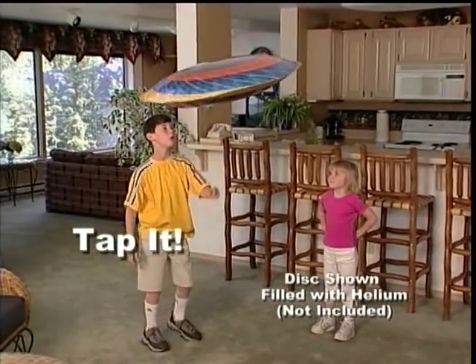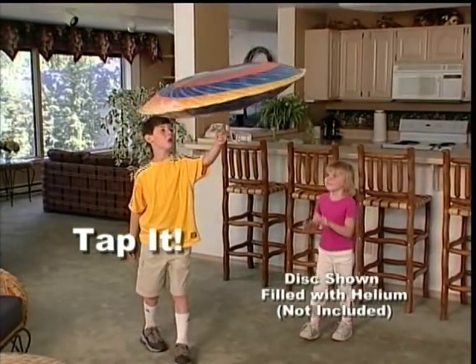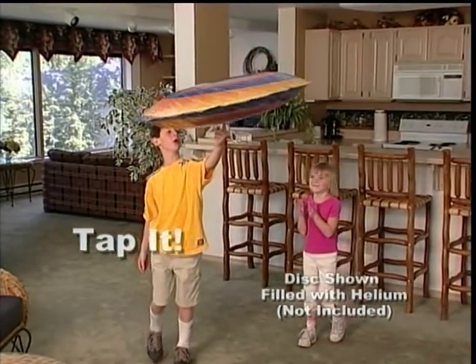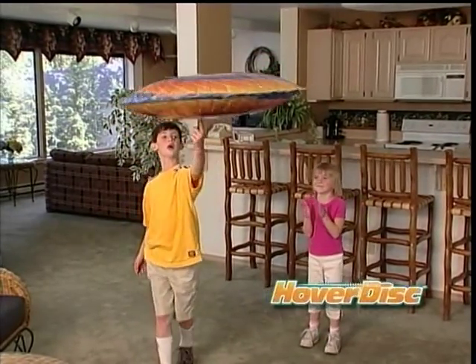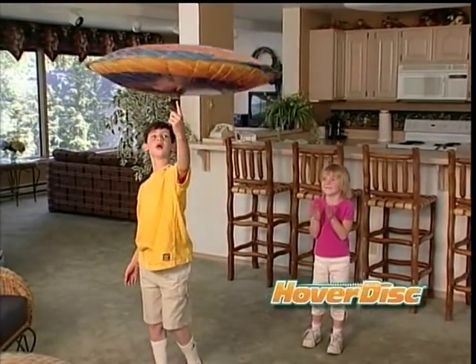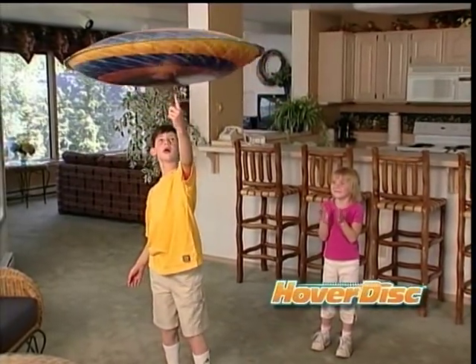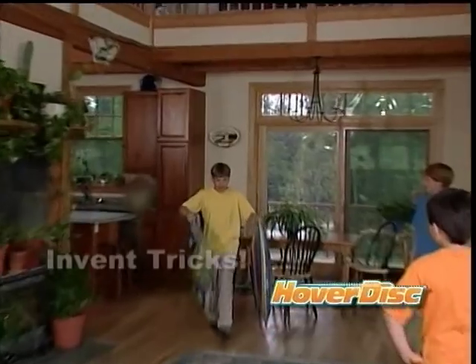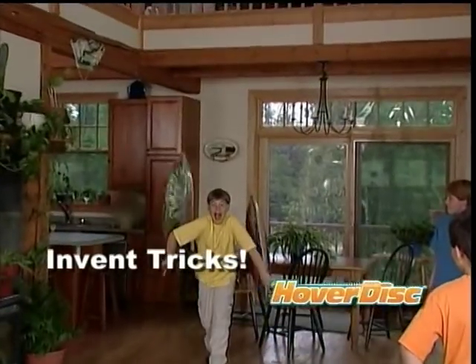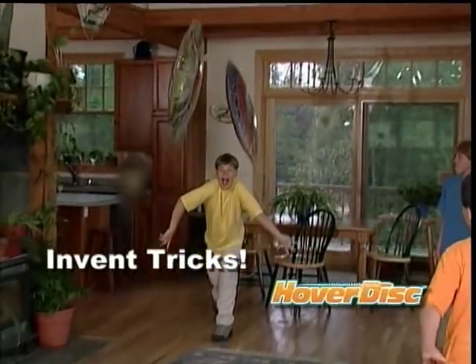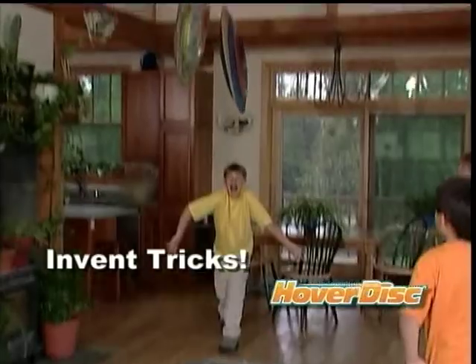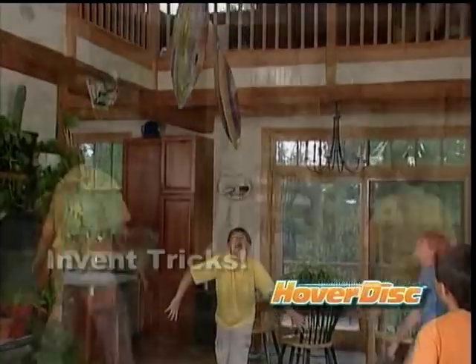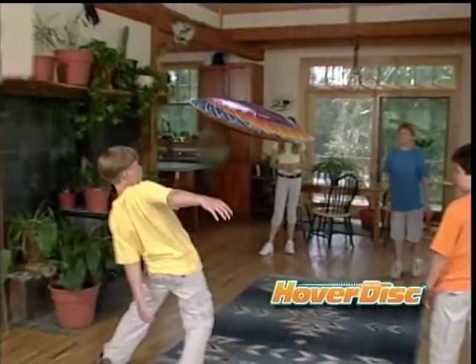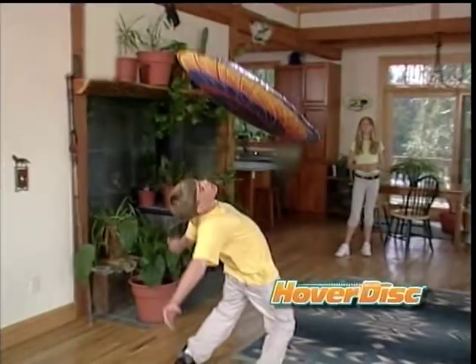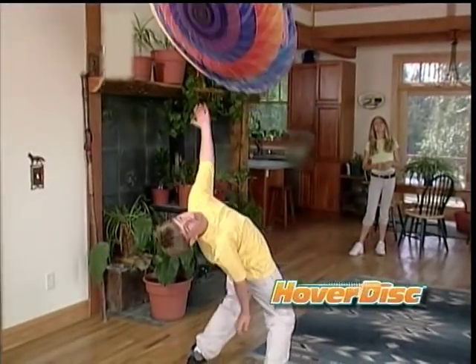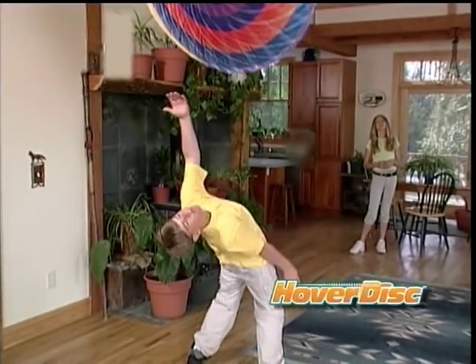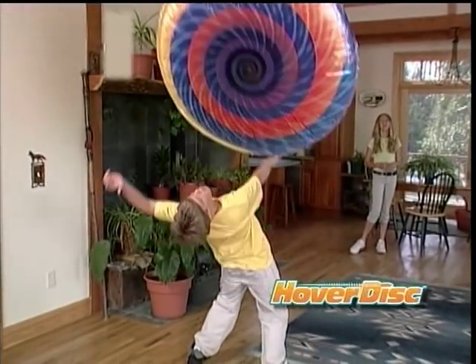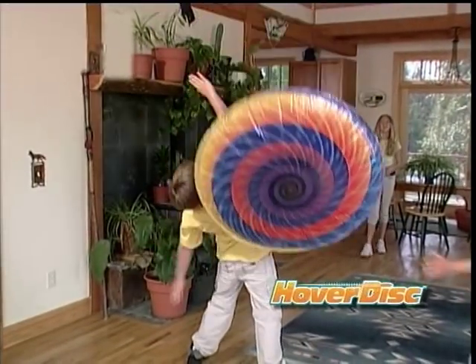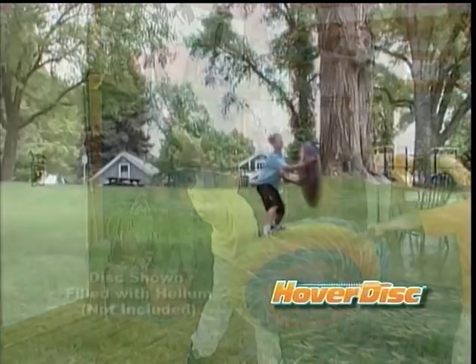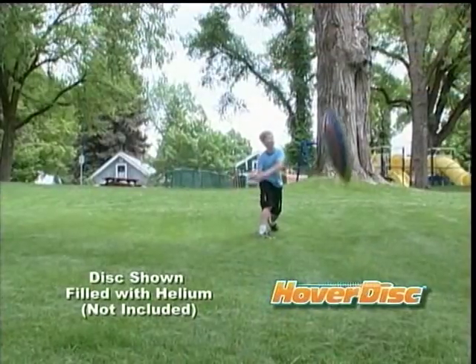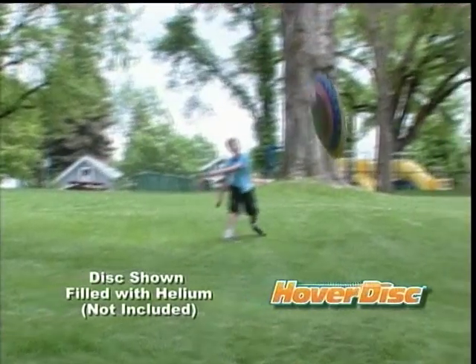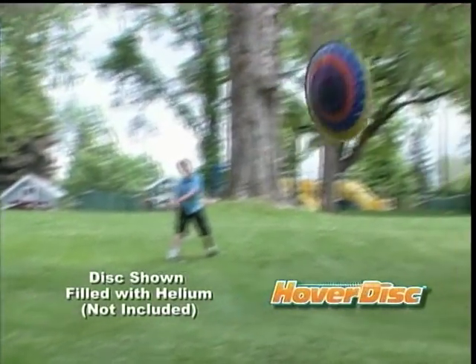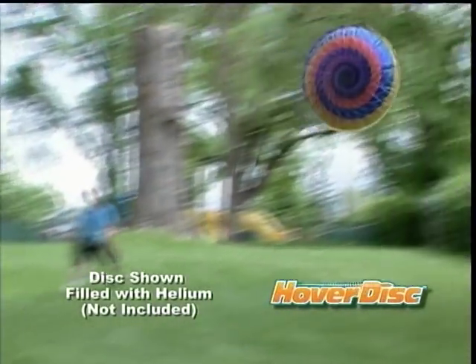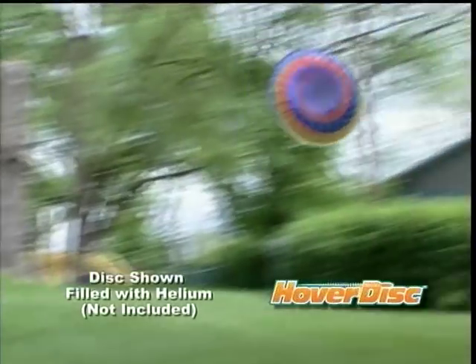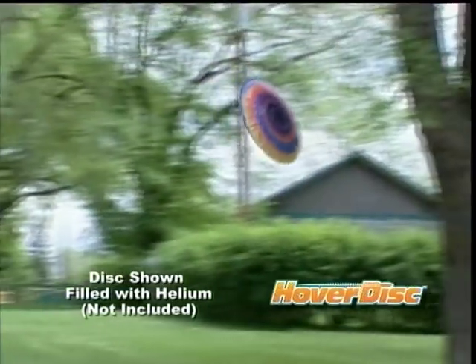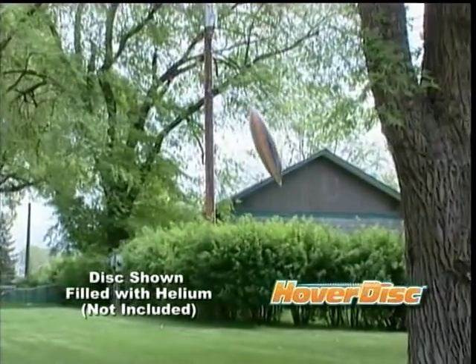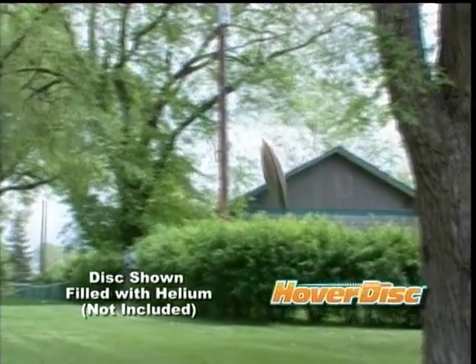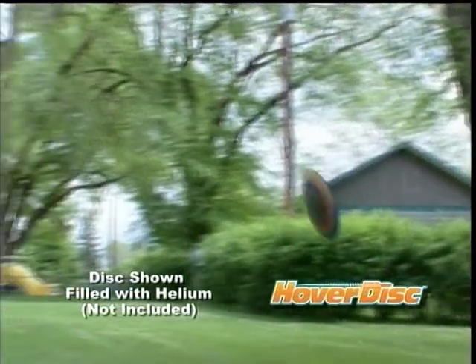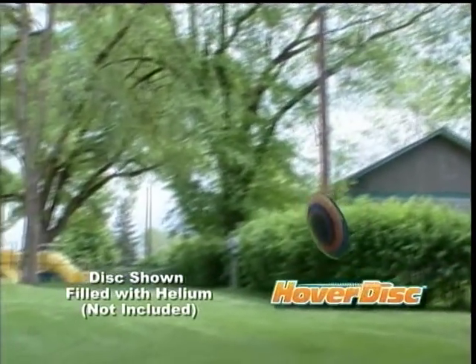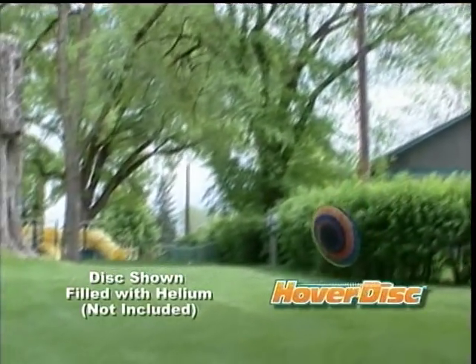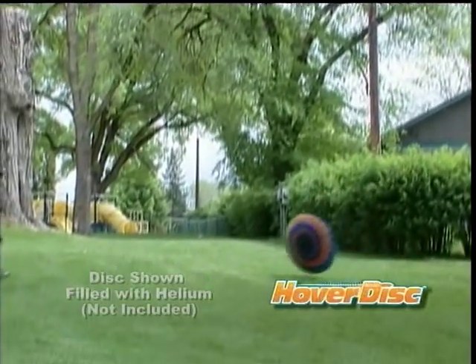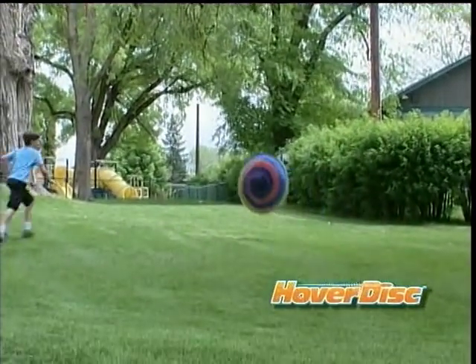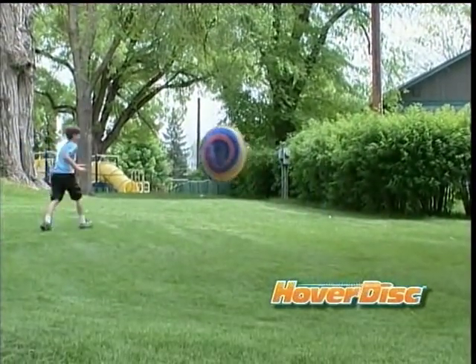Hover Disc is totally cool. Invent tricks, play games, let your imagination soar. Do freestyle tricks and your Hover Disc performs awesome acrobatic stunts that are unbelievably cool.